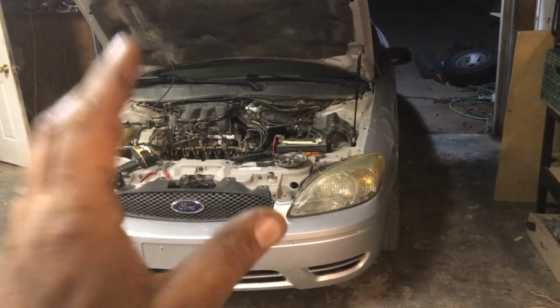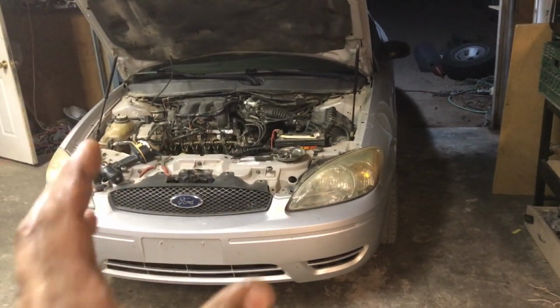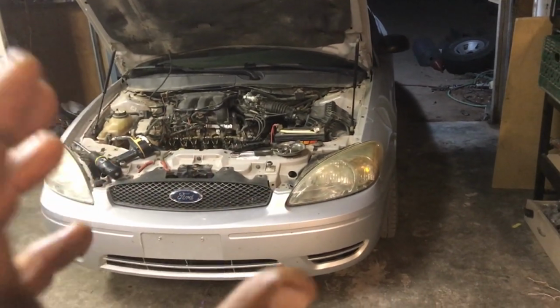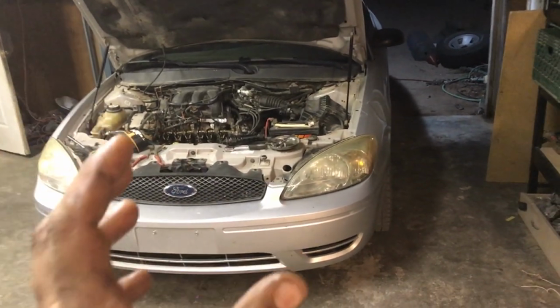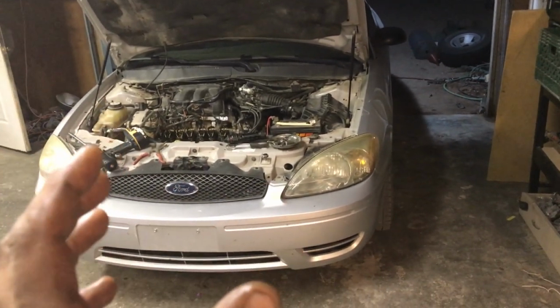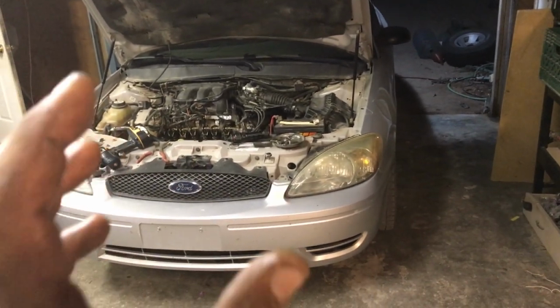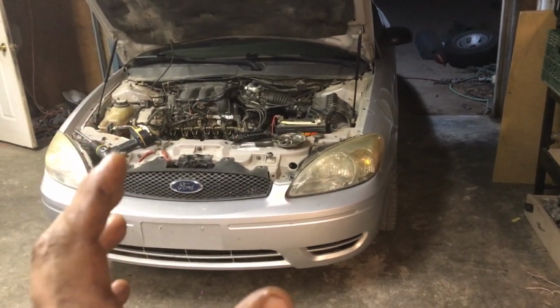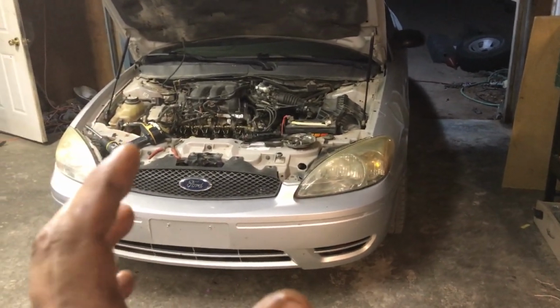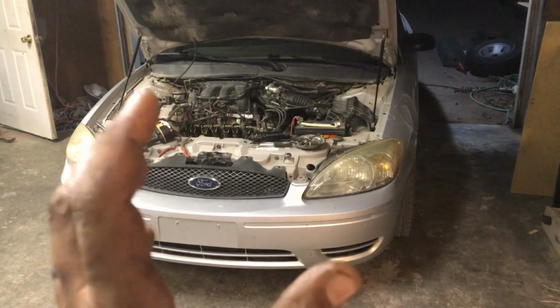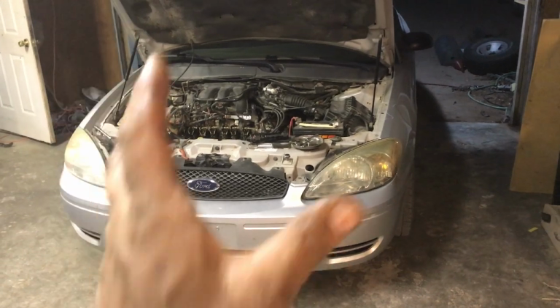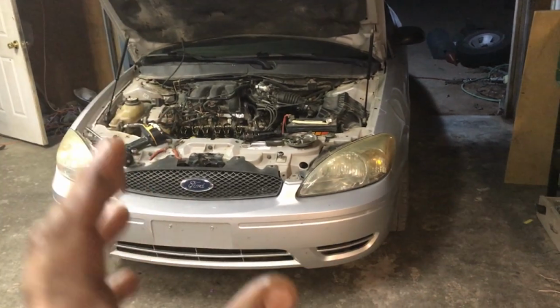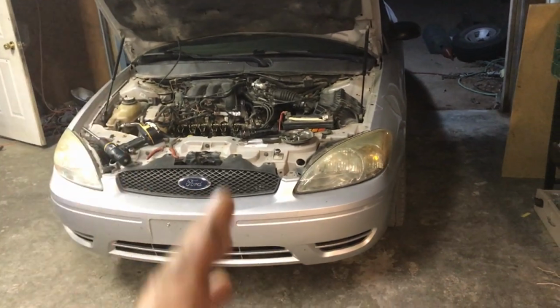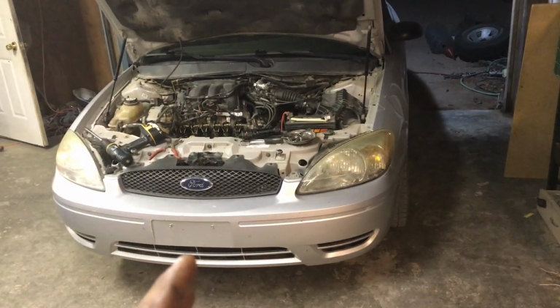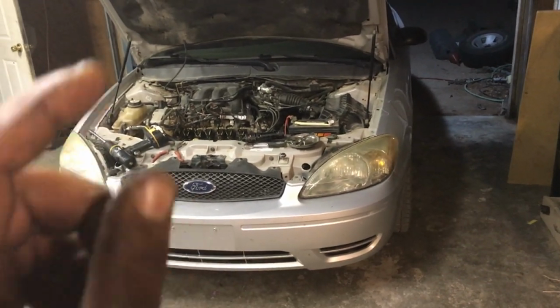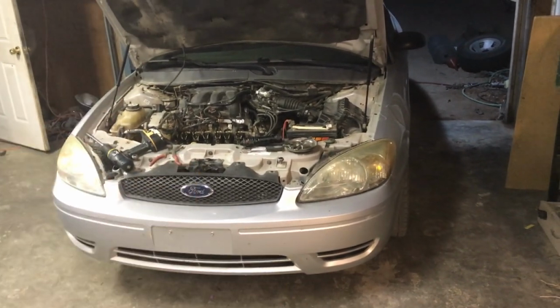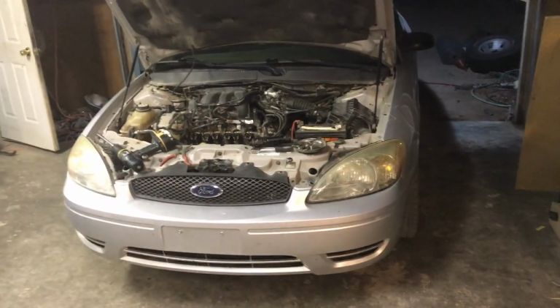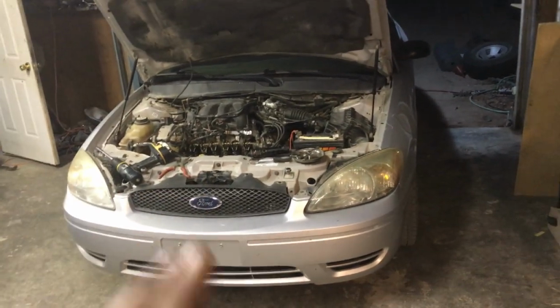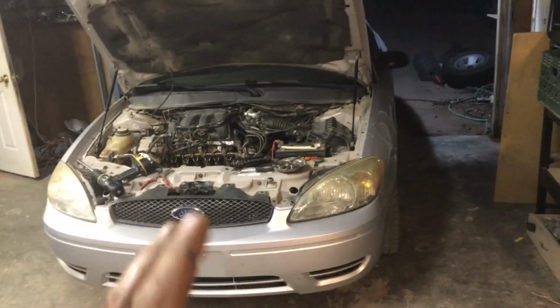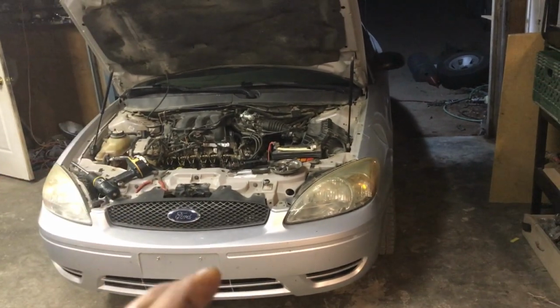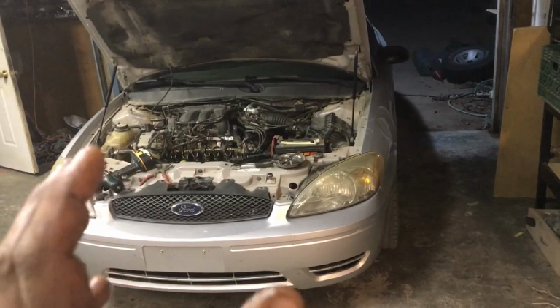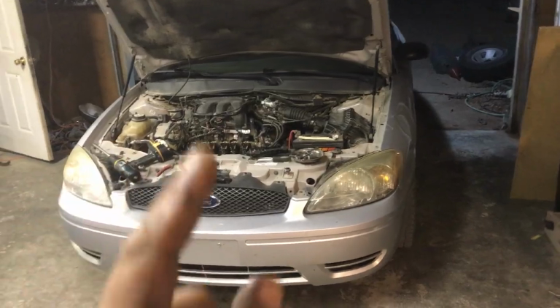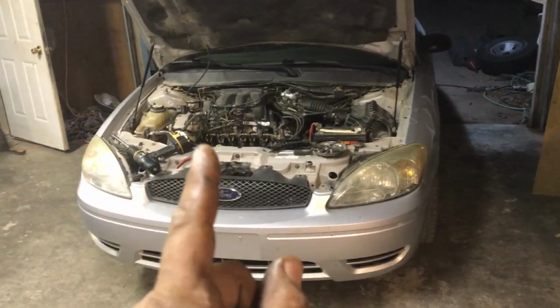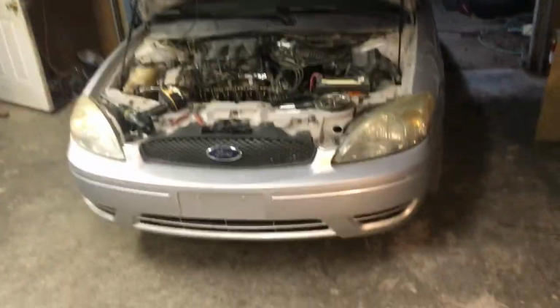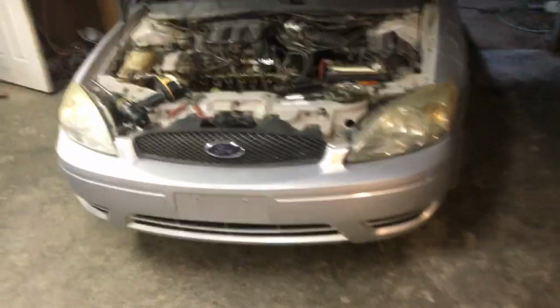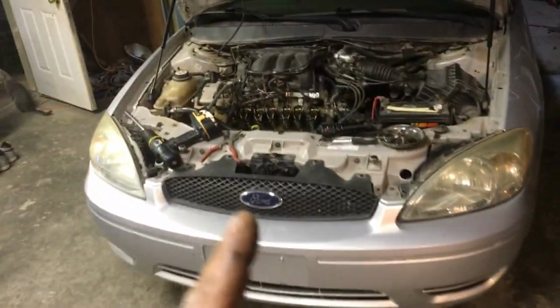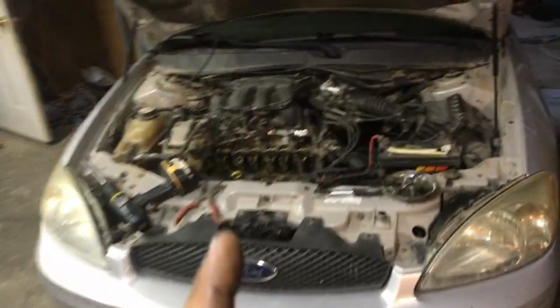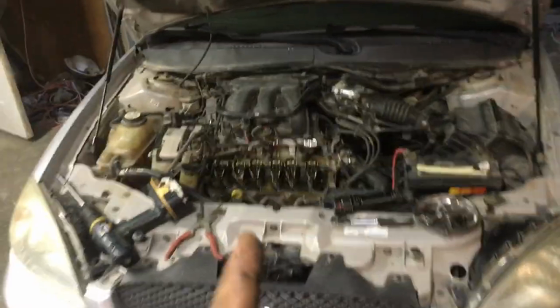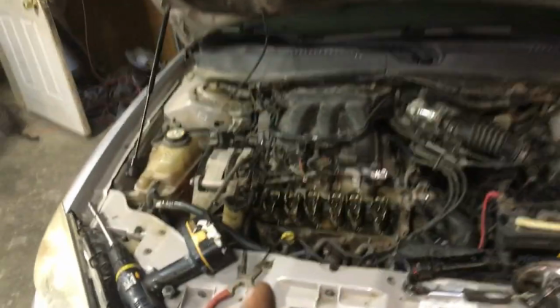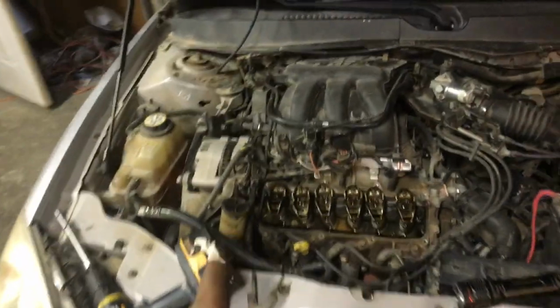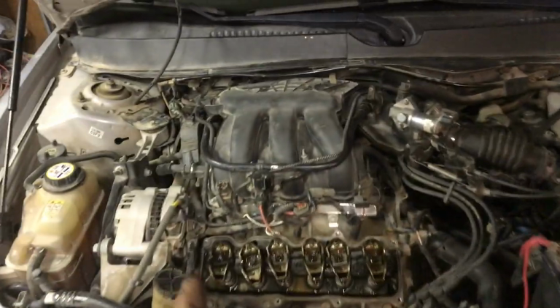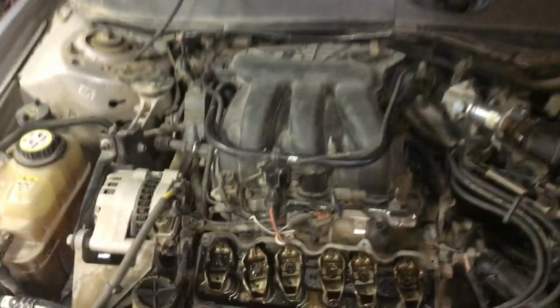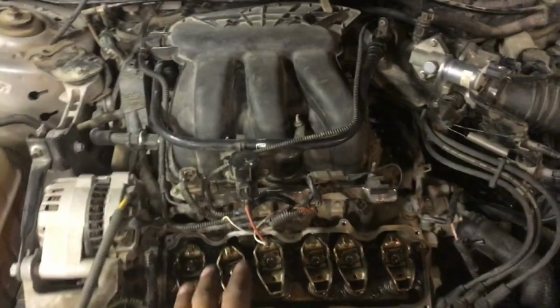Thanks to a buddy of mine who pointed me in the right direction. I took a trip to another town, stopped by to visit him, and he pointed me the right way. I got home, popped the valve cover, and let me show you what I found. Even though this is very rare, it can still happen.